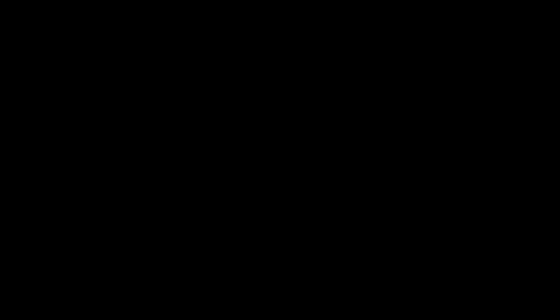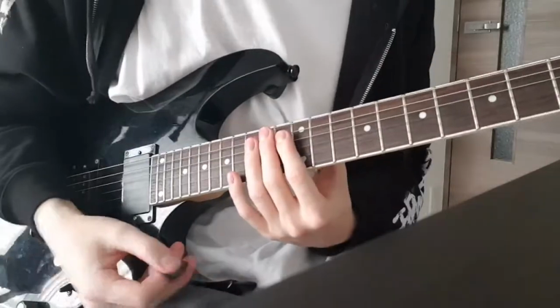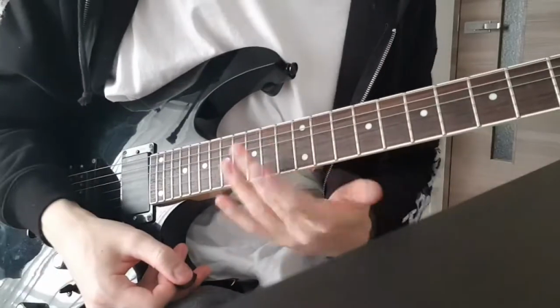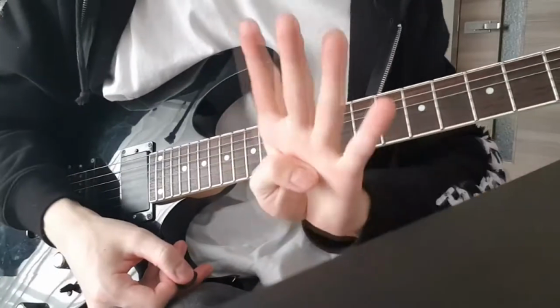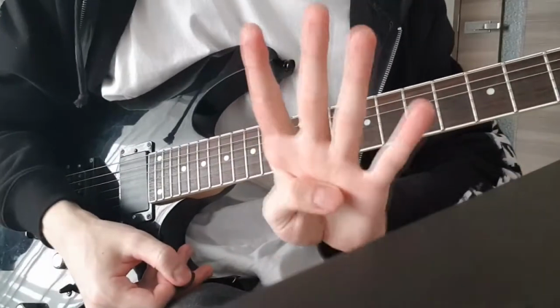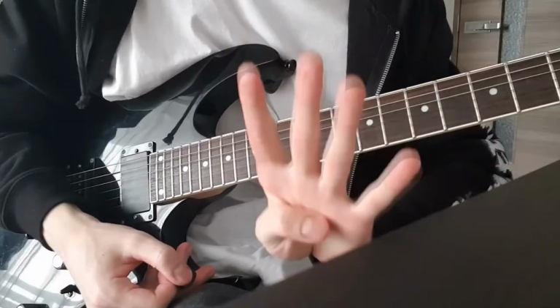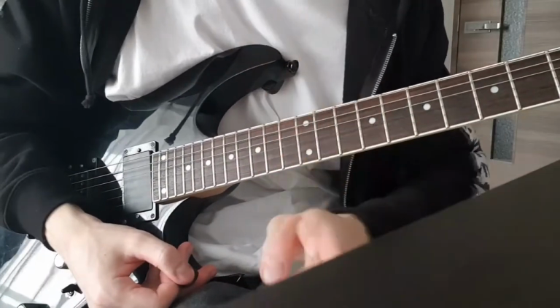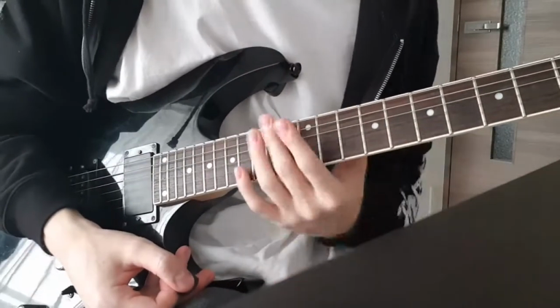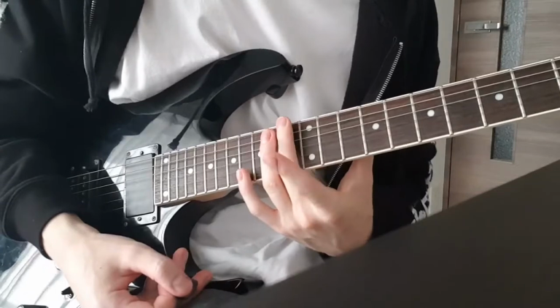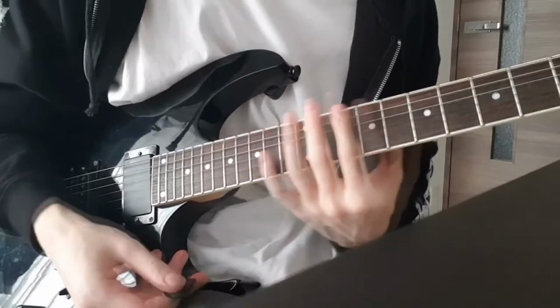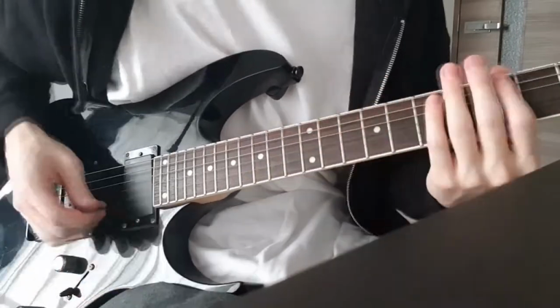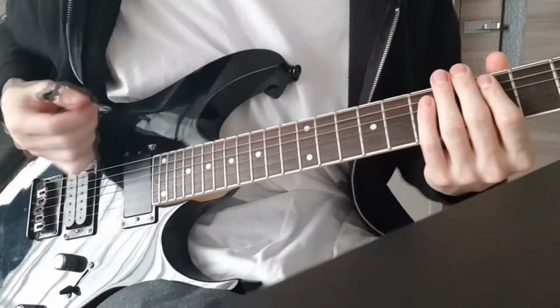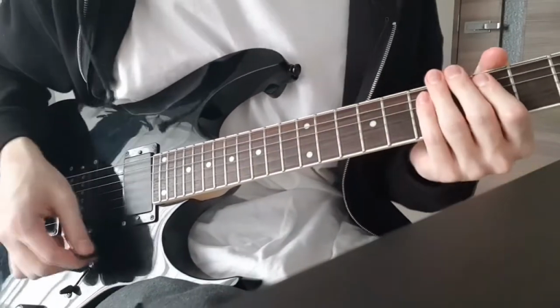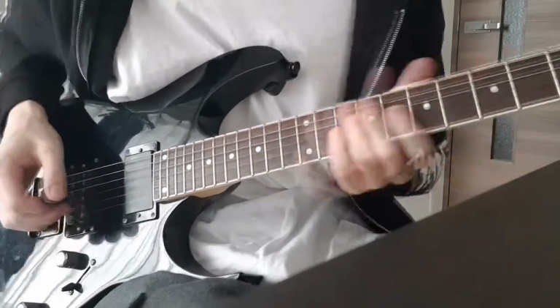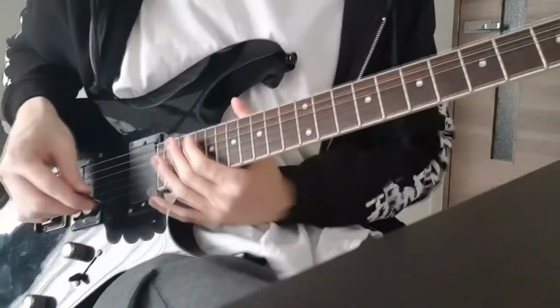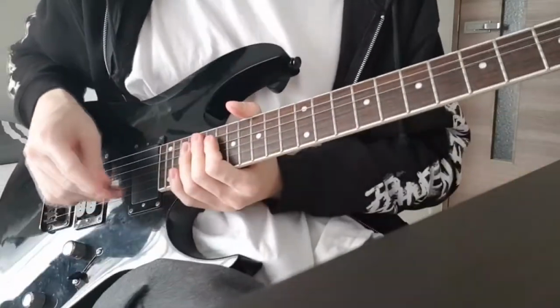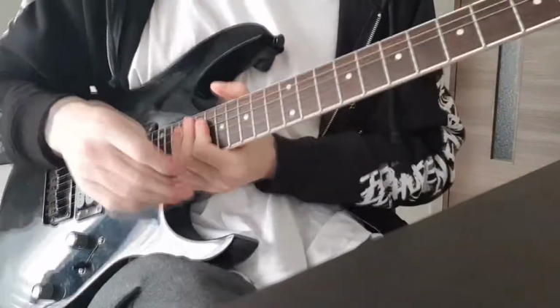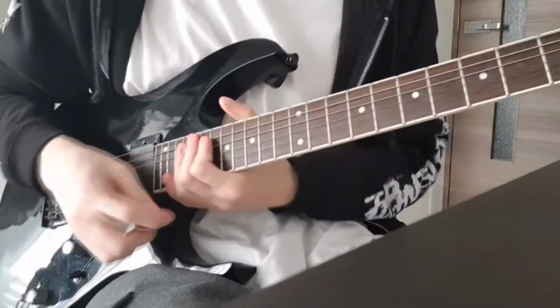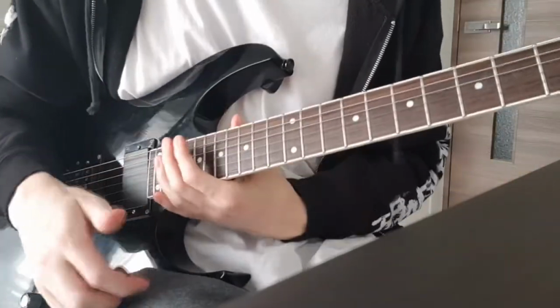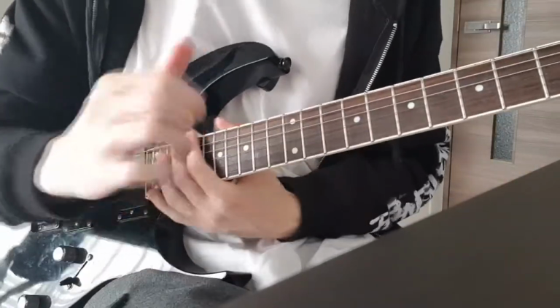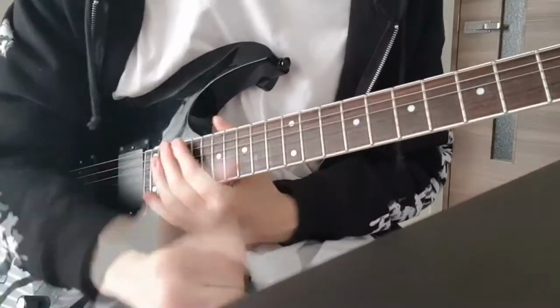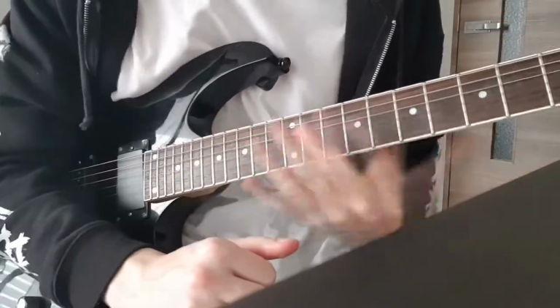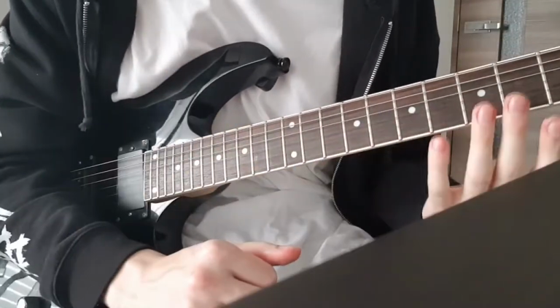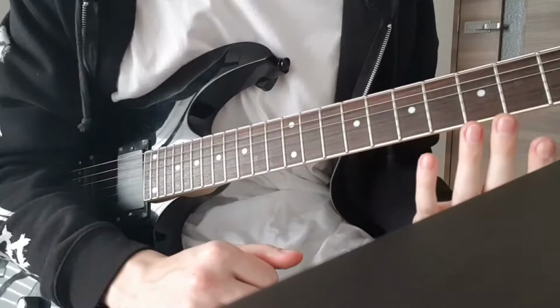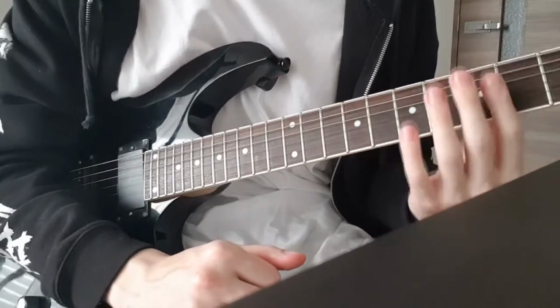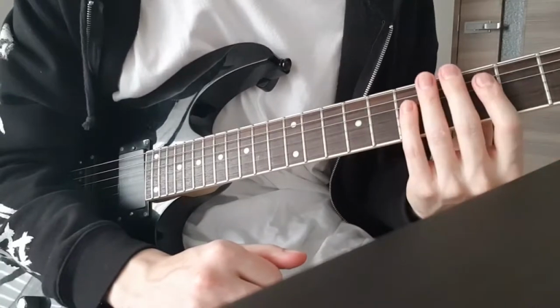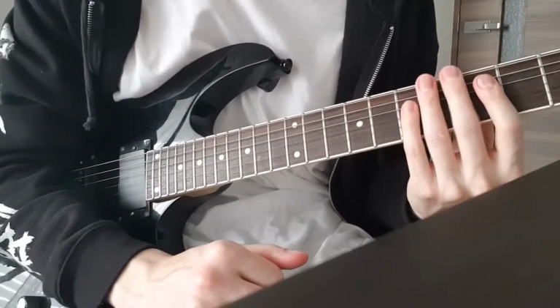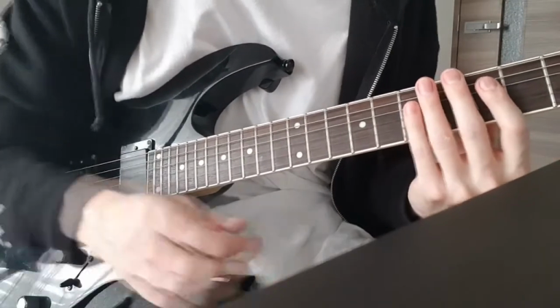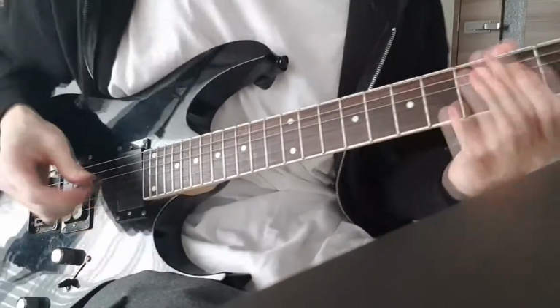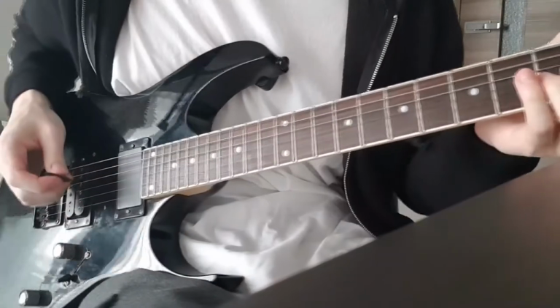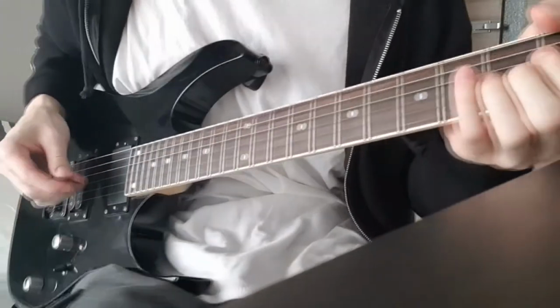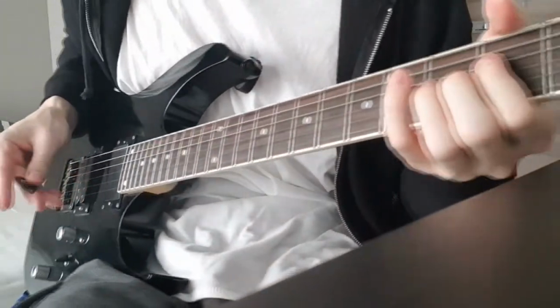Let me show you four common mistakes that you might be making when playing power chords. The first mistake is in your right hand, and that is digging too deep into the strings.